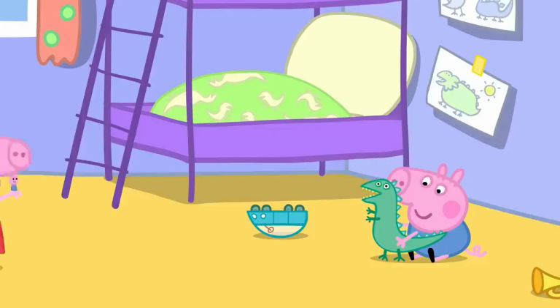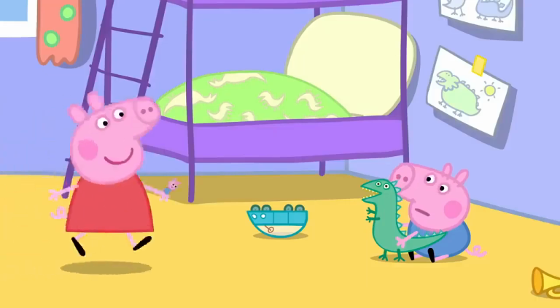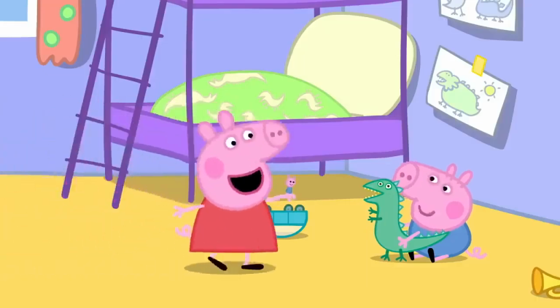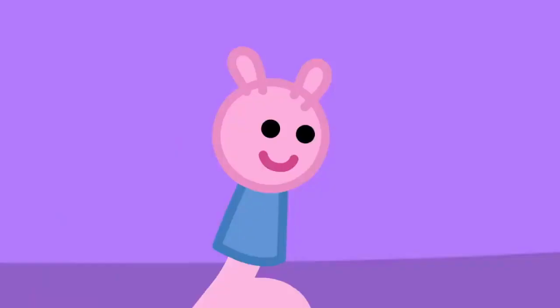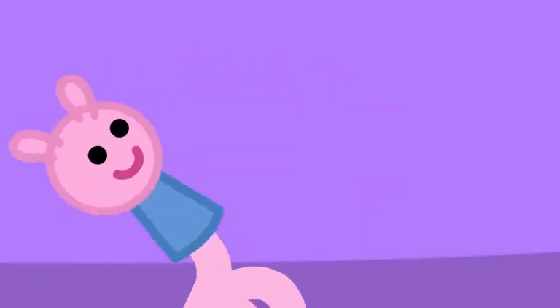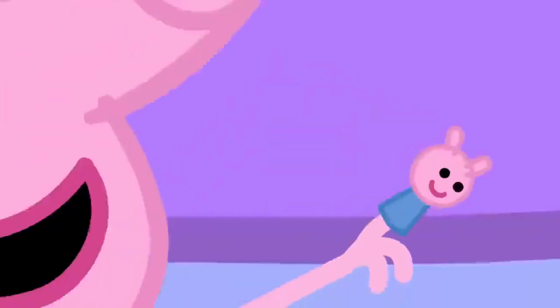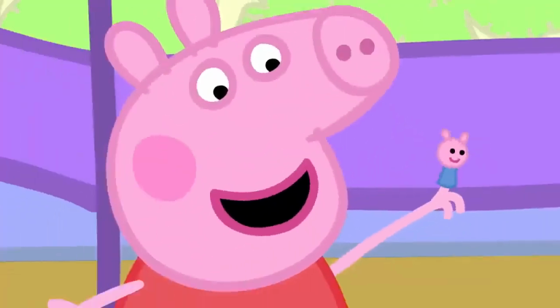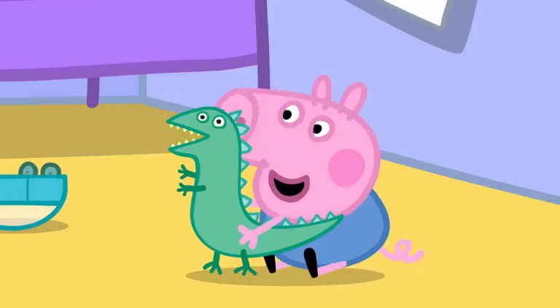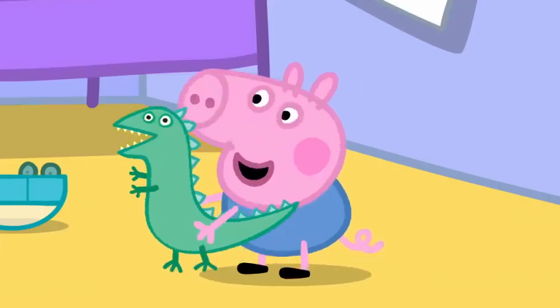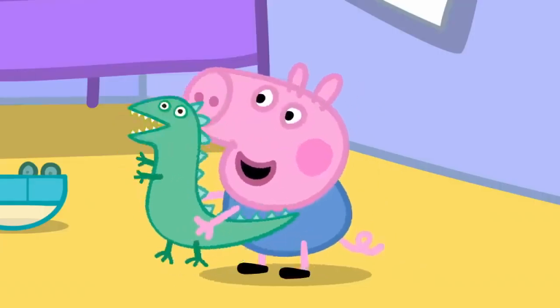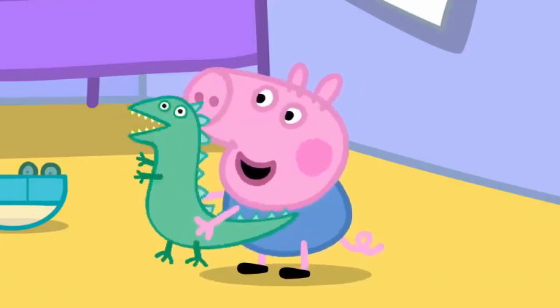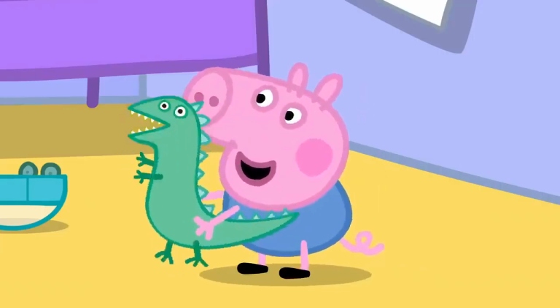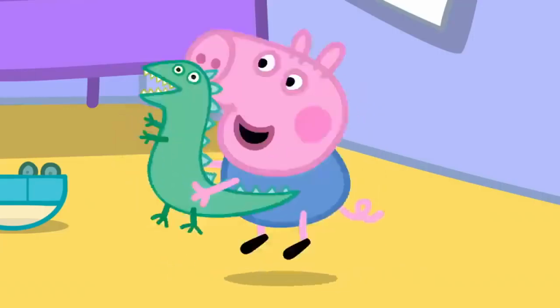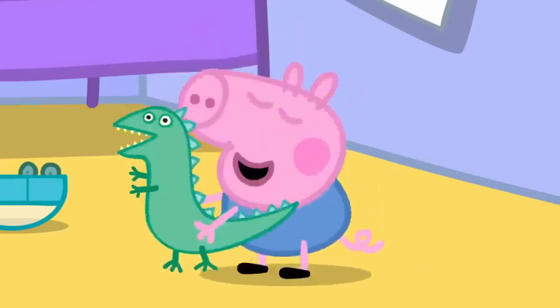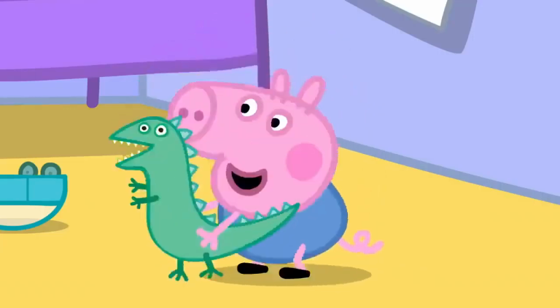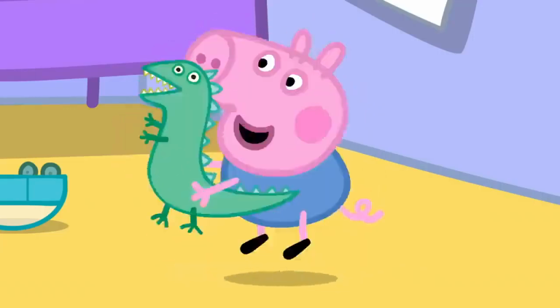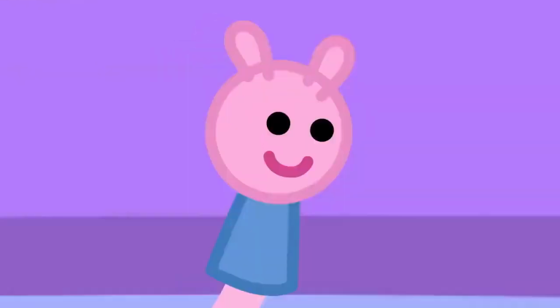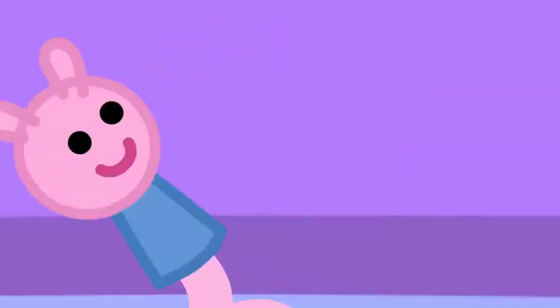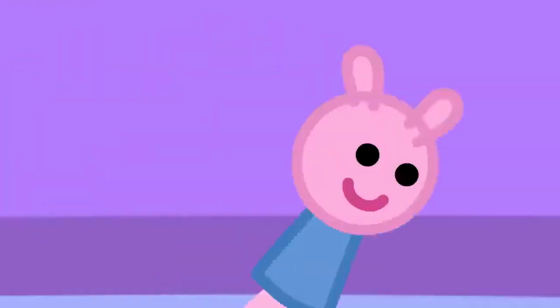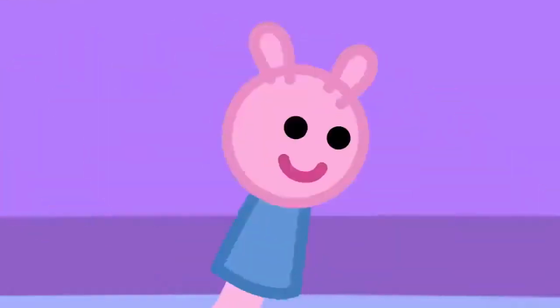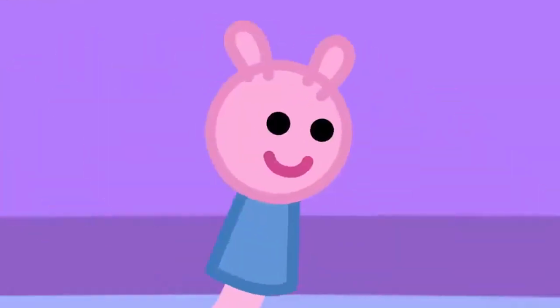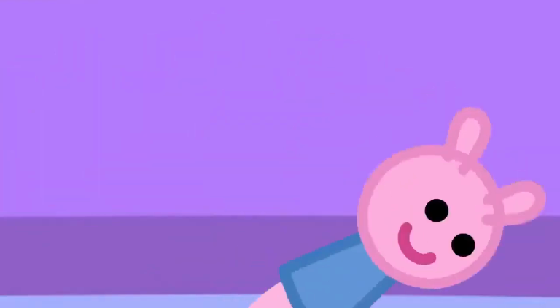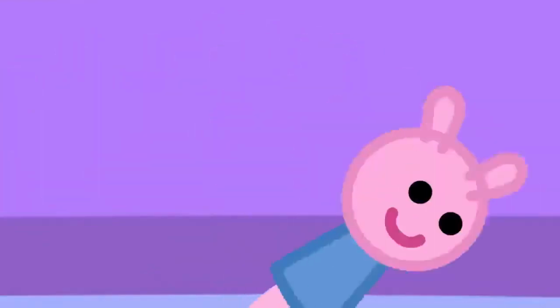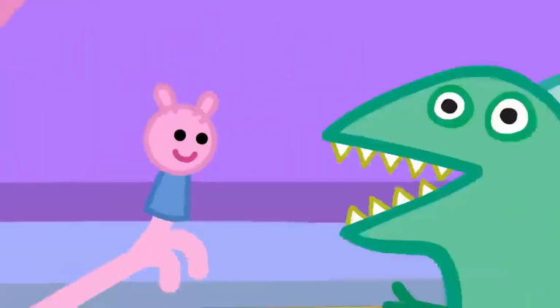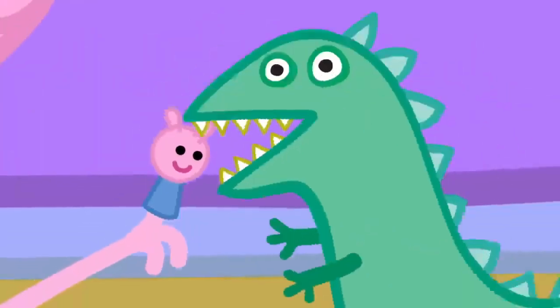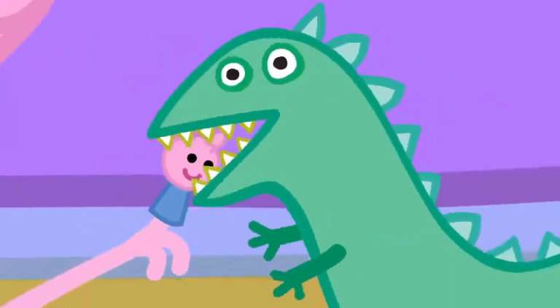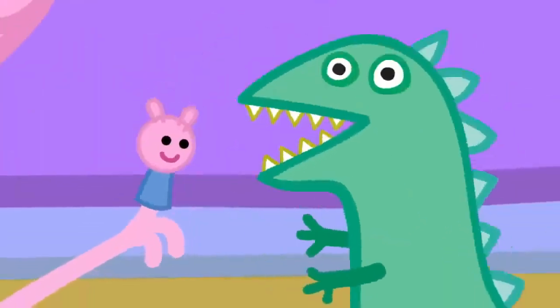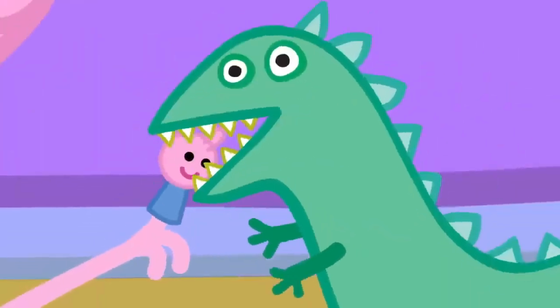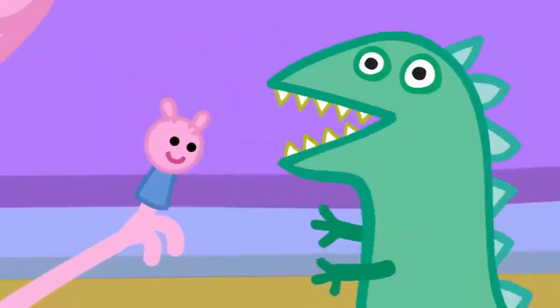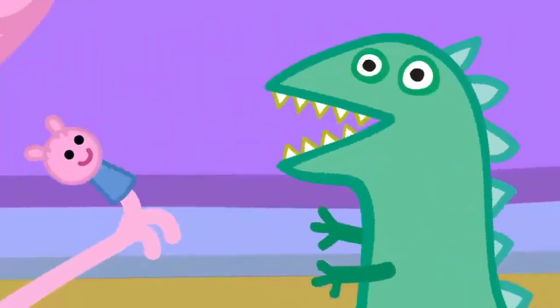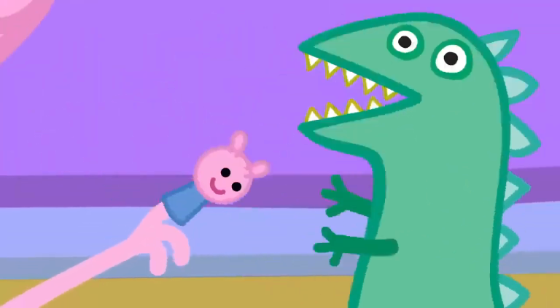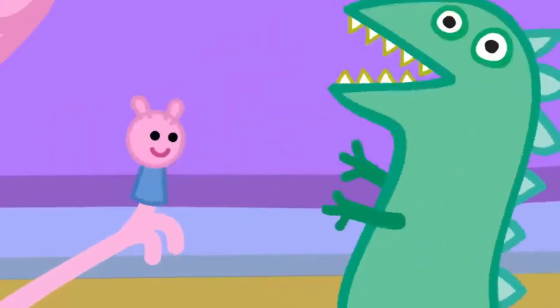George finger, George finger, where are you? Here I am, here I am, how do you do? George finger, George finger, what do you do? Dinosaur, dinosaur, that's what I do.